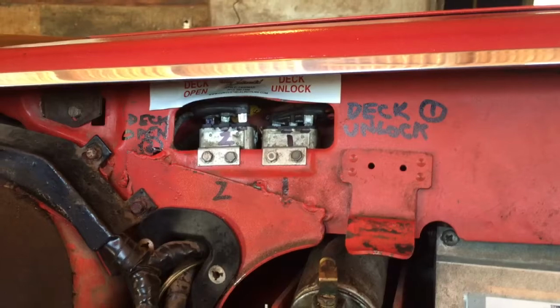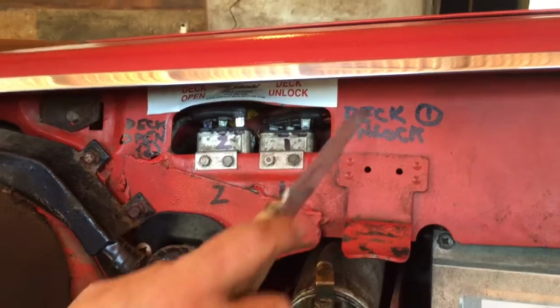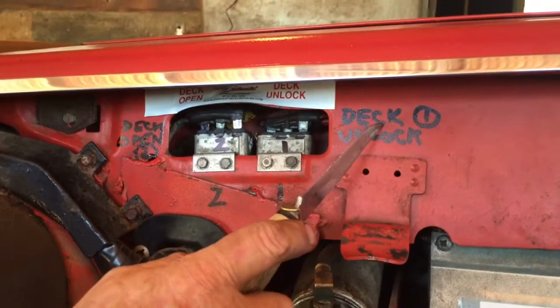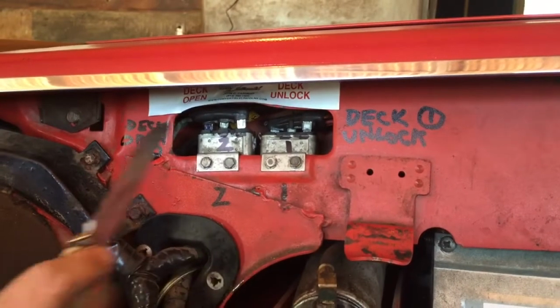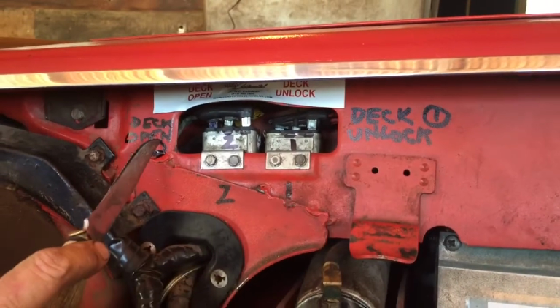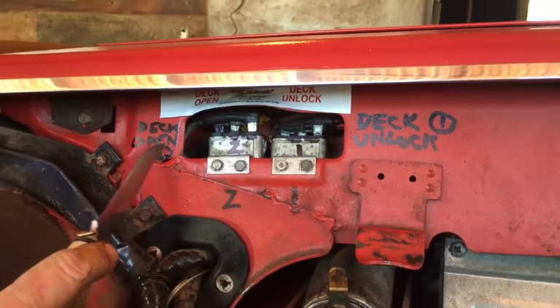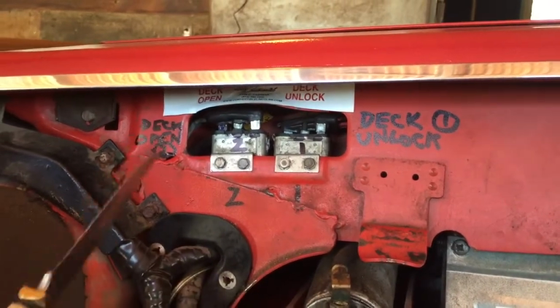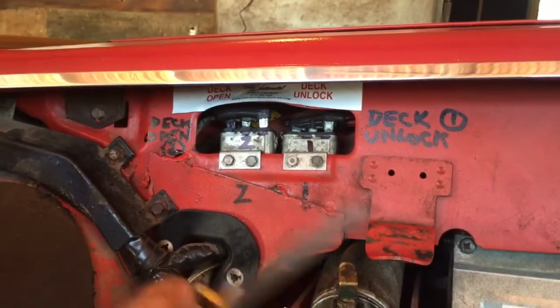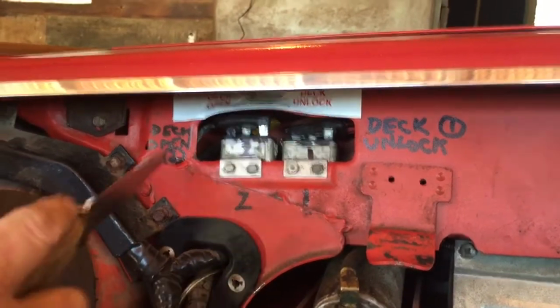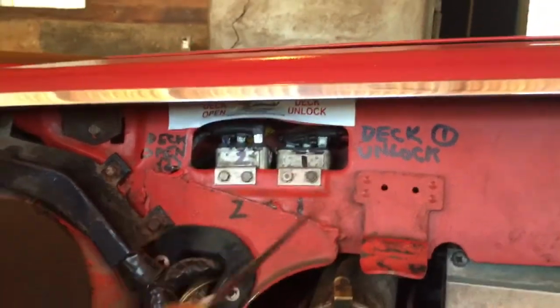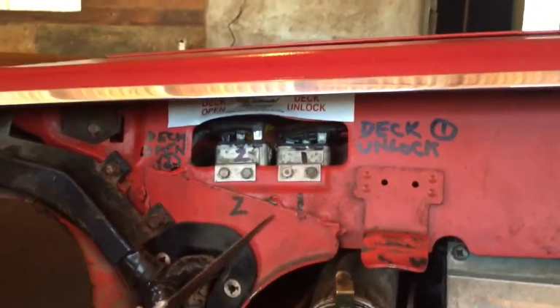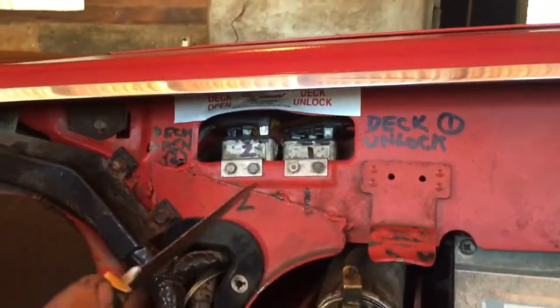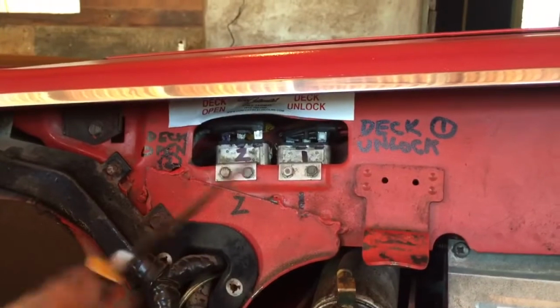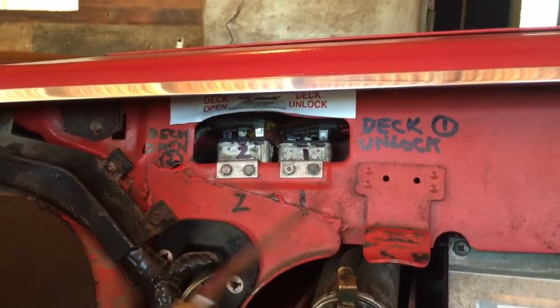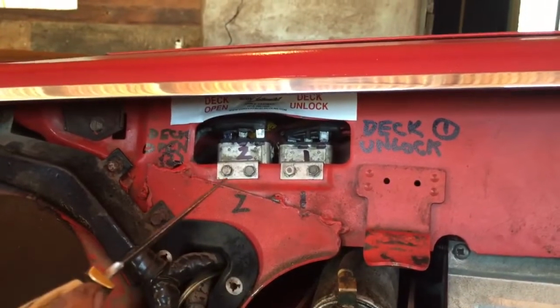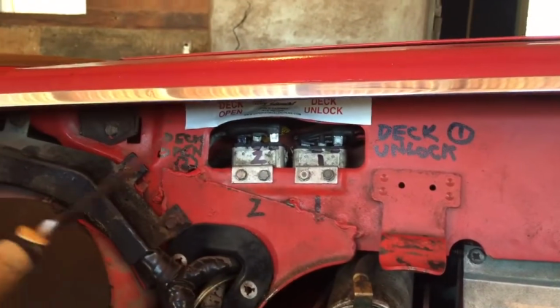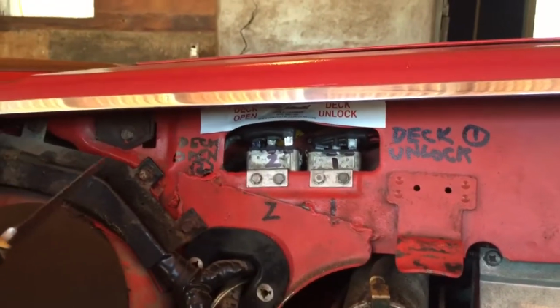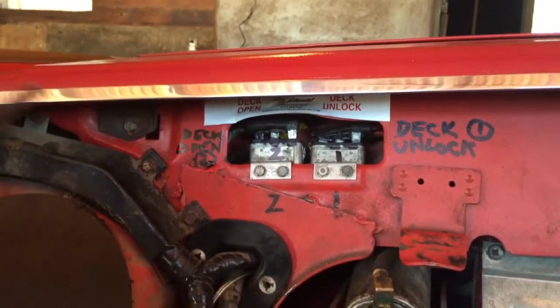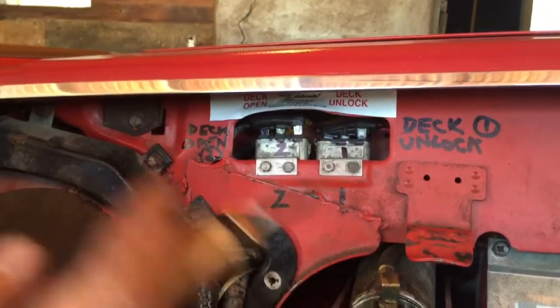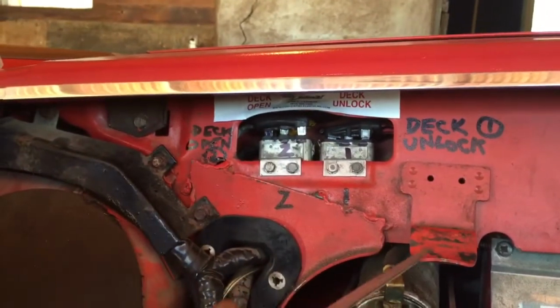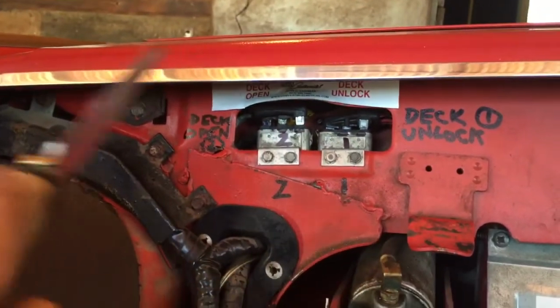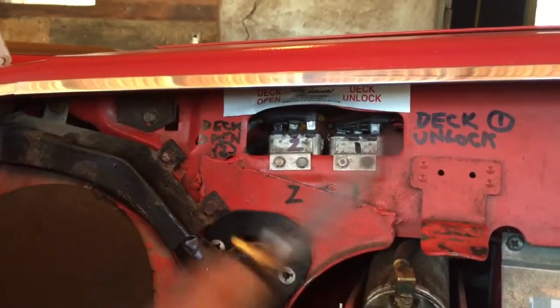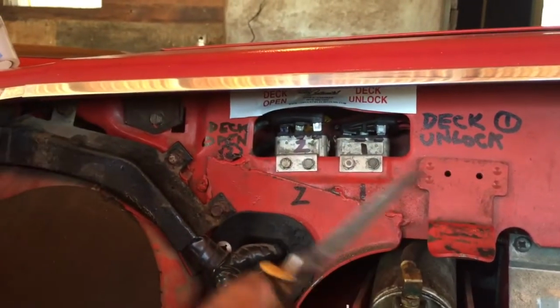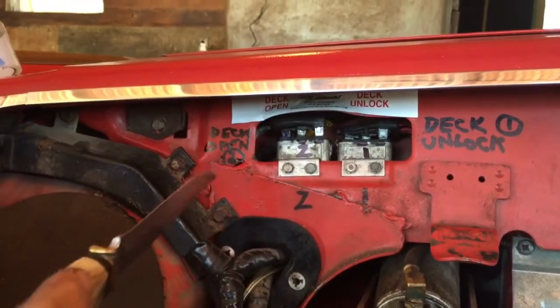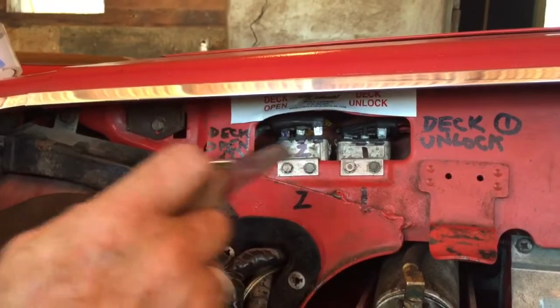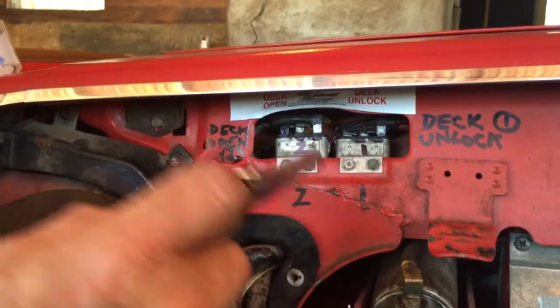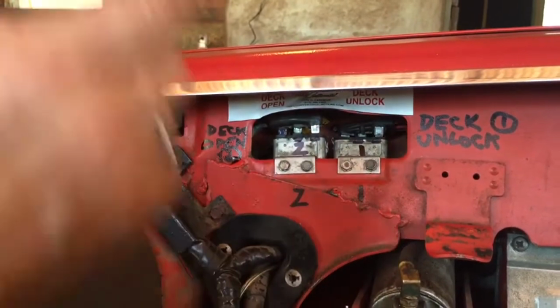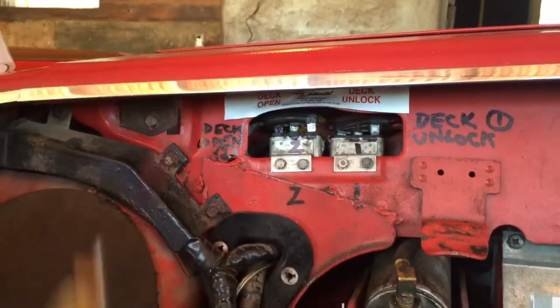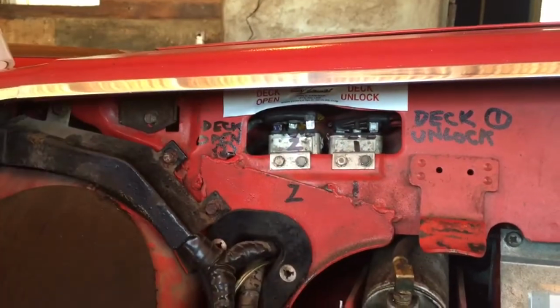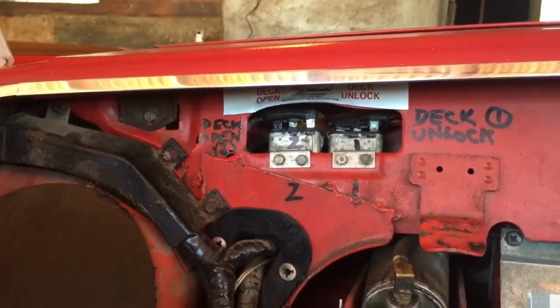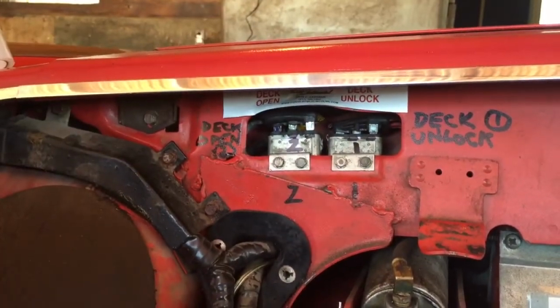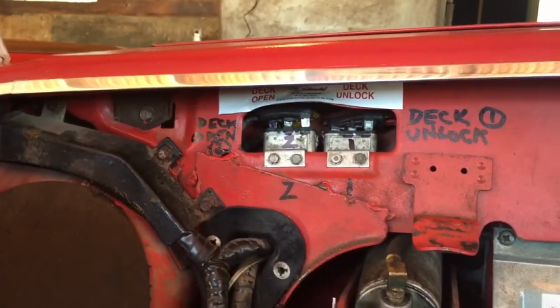This is Deck Unlock and Deck Open. The reason these relays were put here is so in case of an emergency, such as a limit switch failure or whatever, you can jump the relays and get inside the trunk to fix the problem.